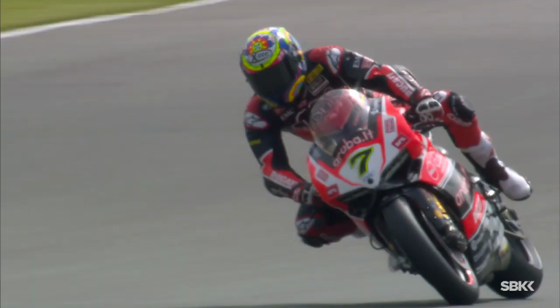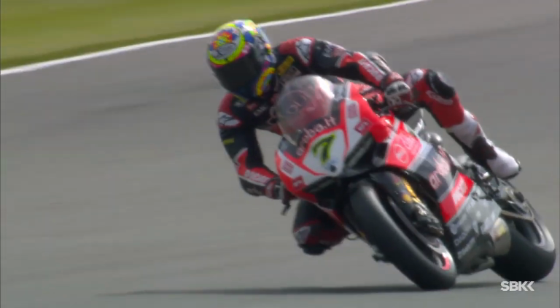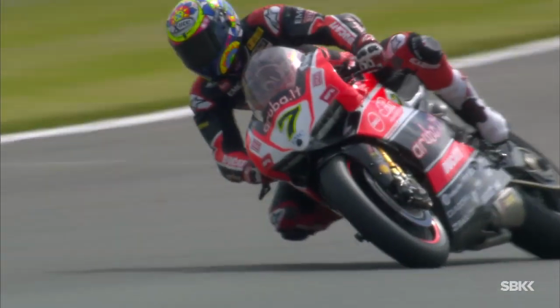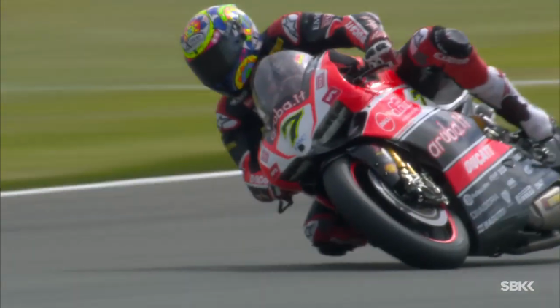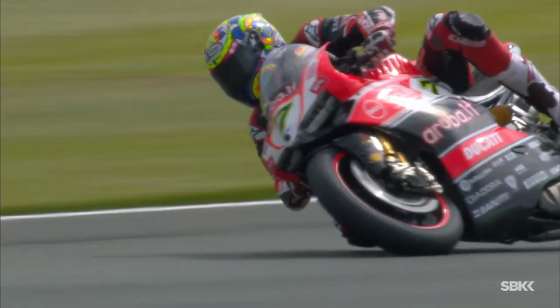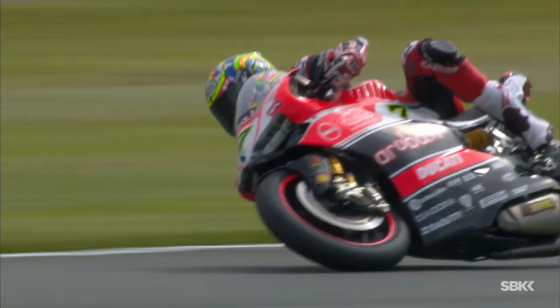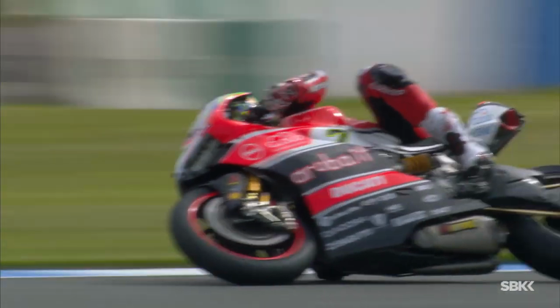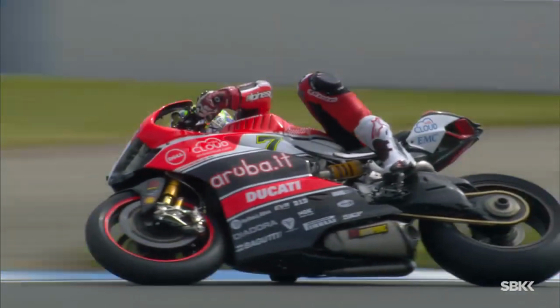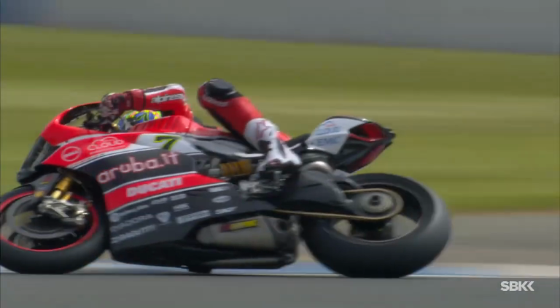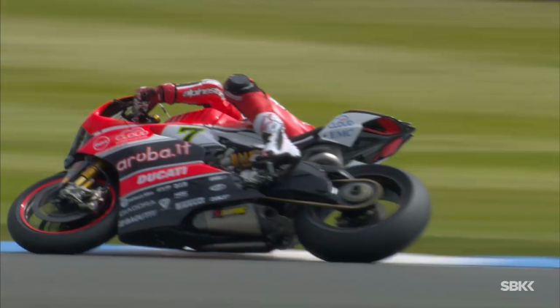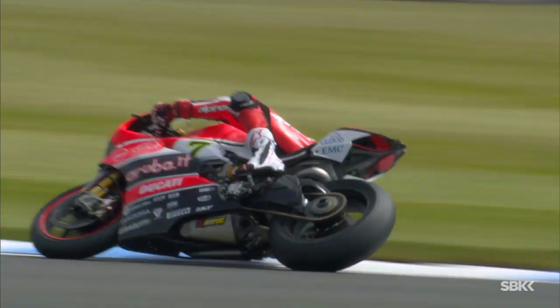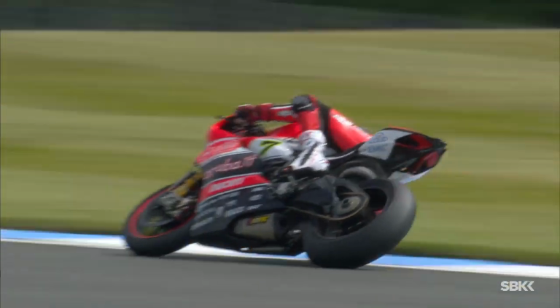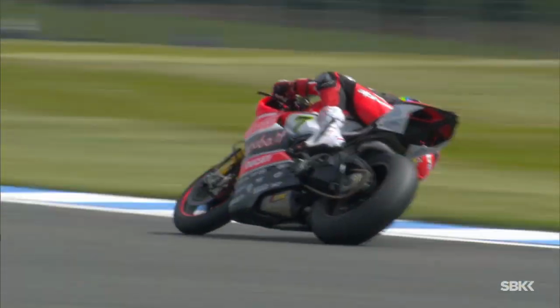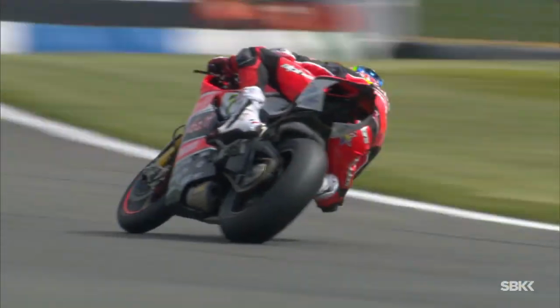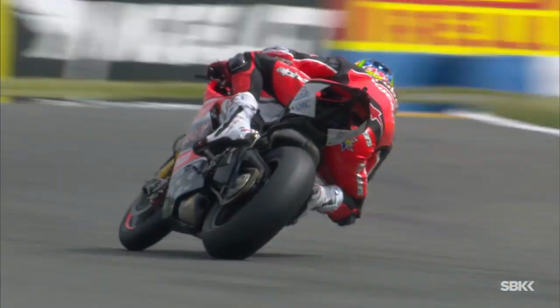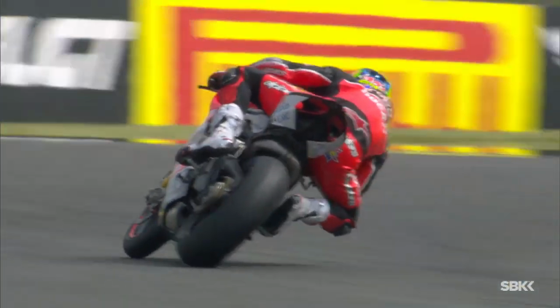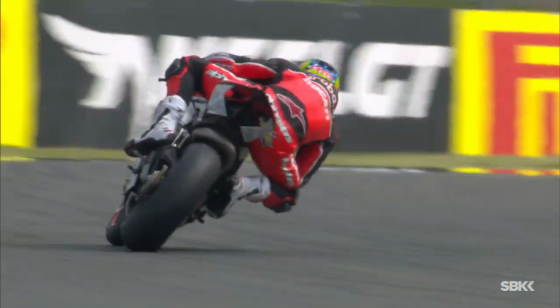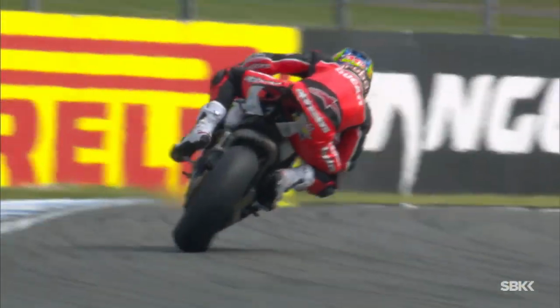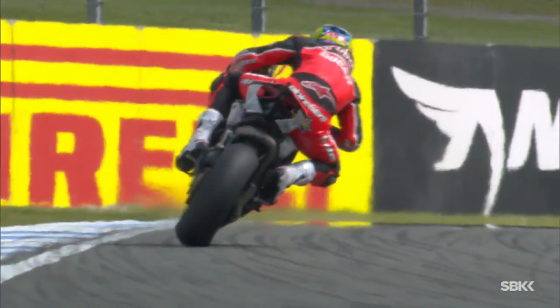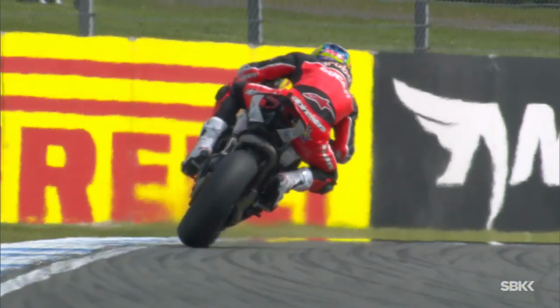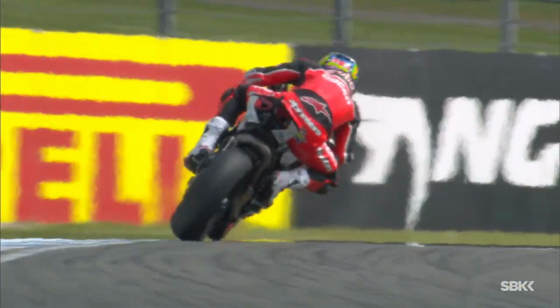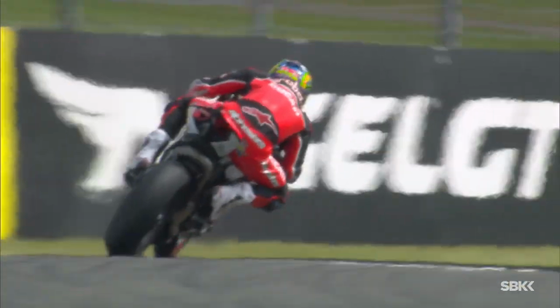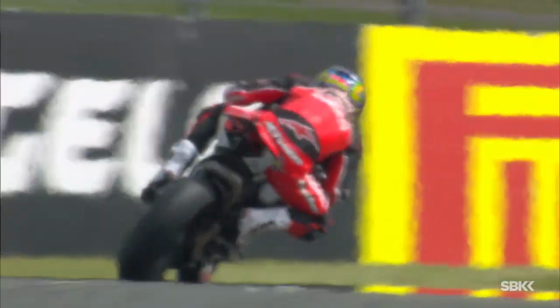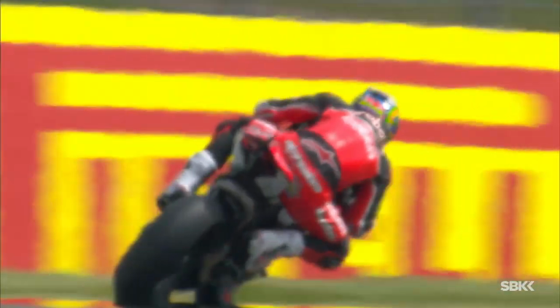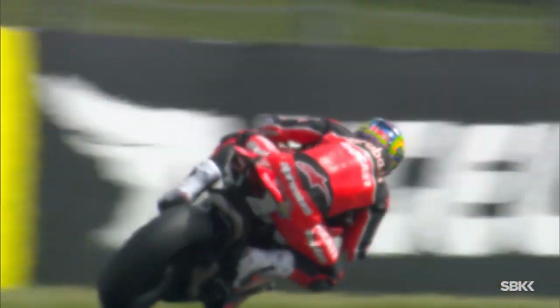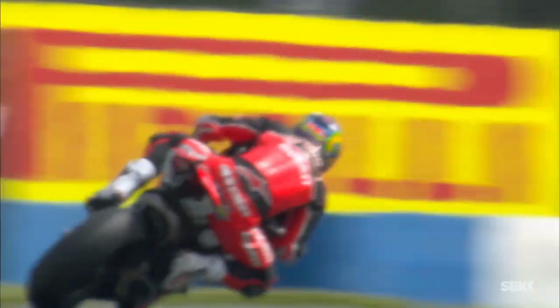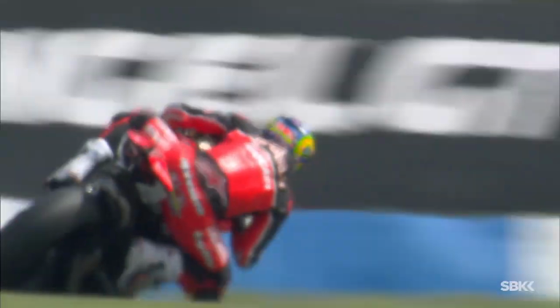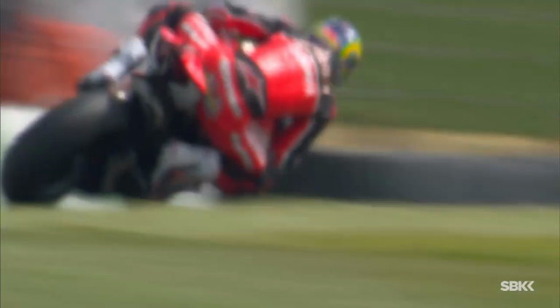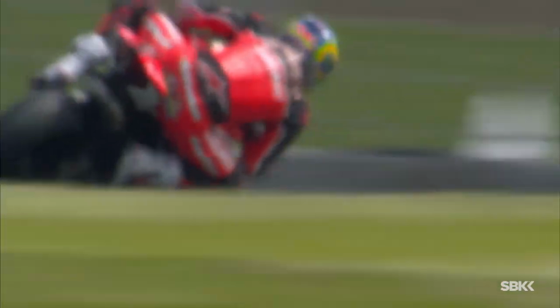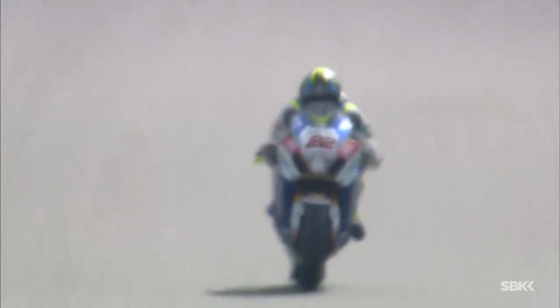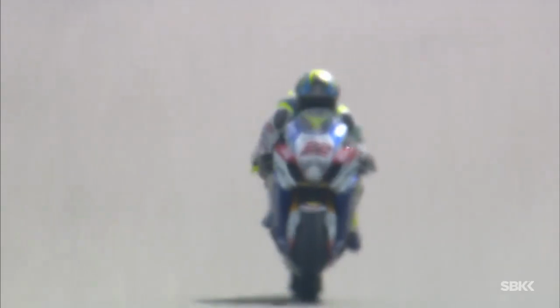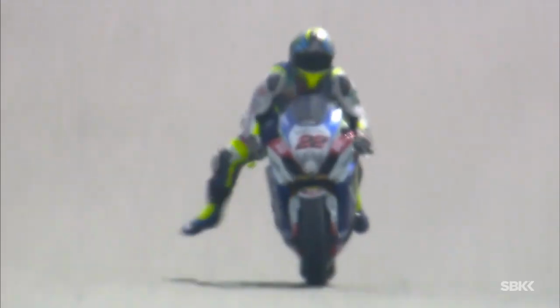The races can often be held in the rain in England, which makes the asphalt slick and slippery and that increases the riders' efforts, but at the same time highlights their wet riding skills.